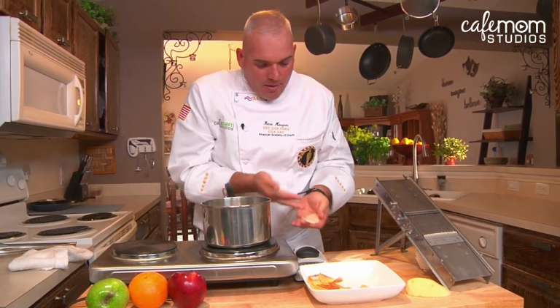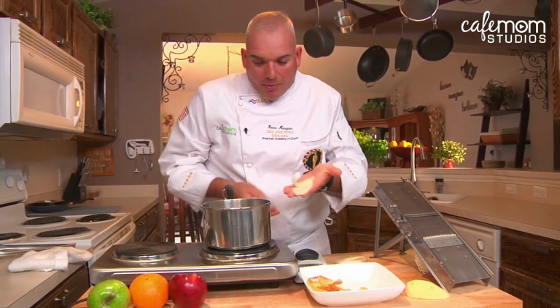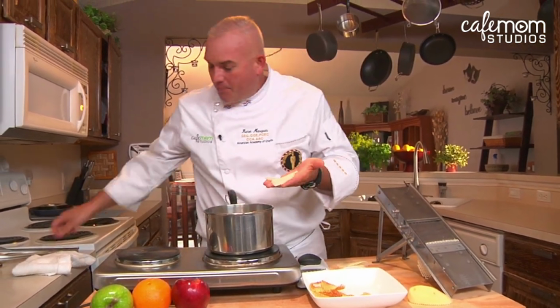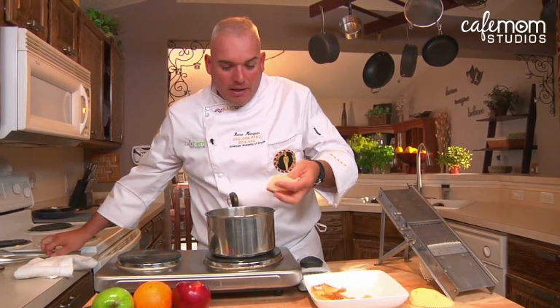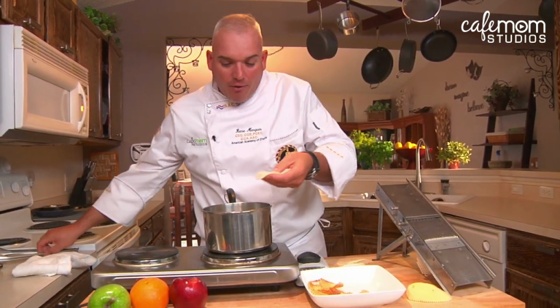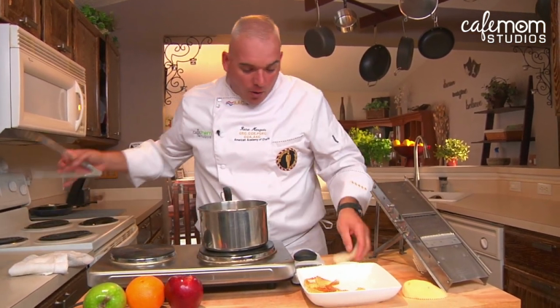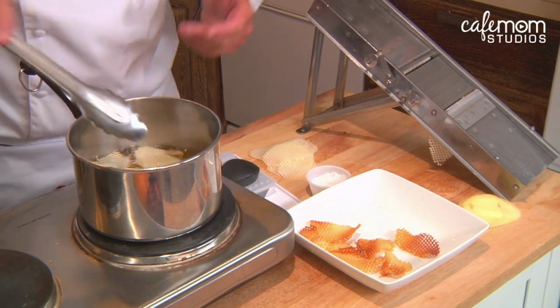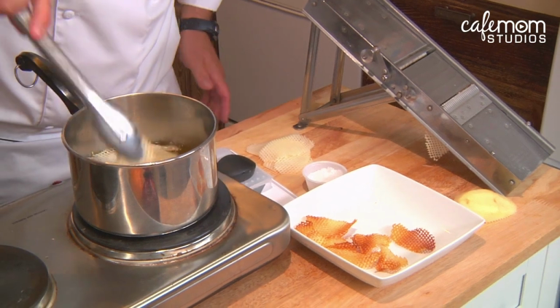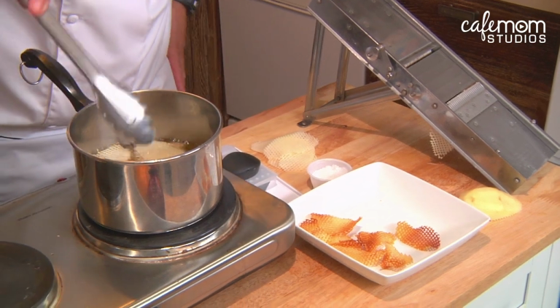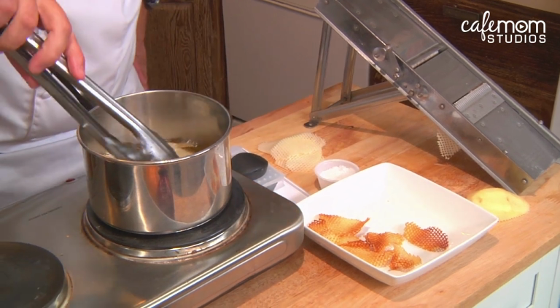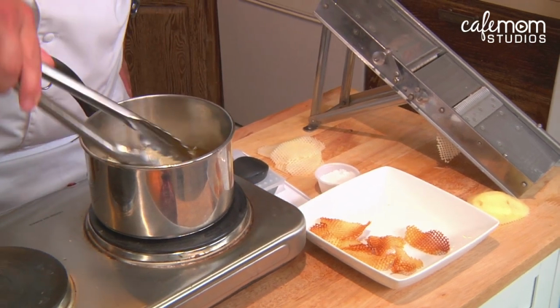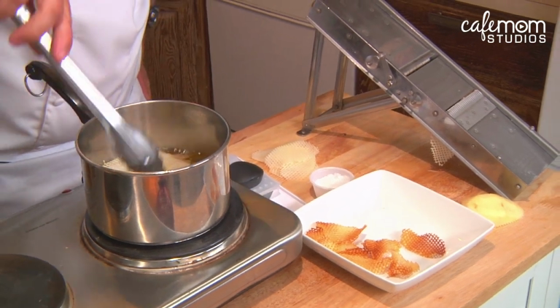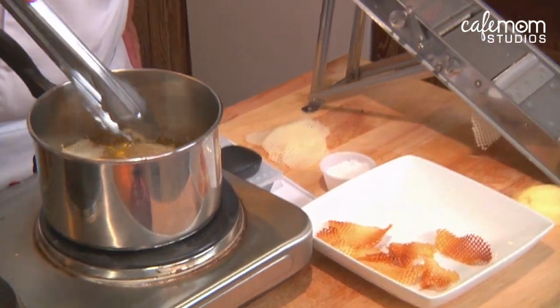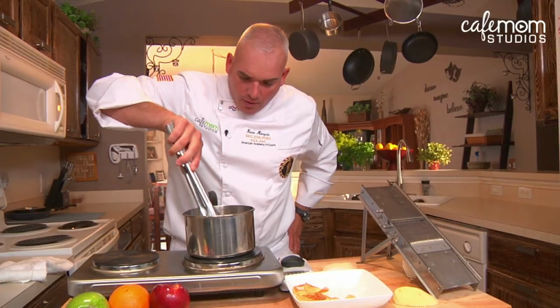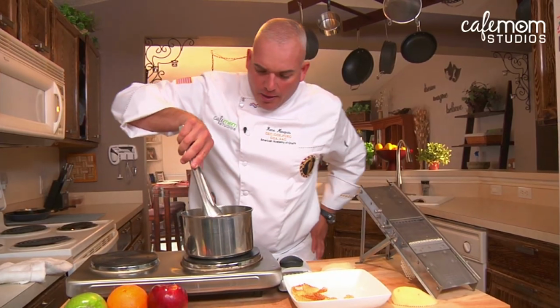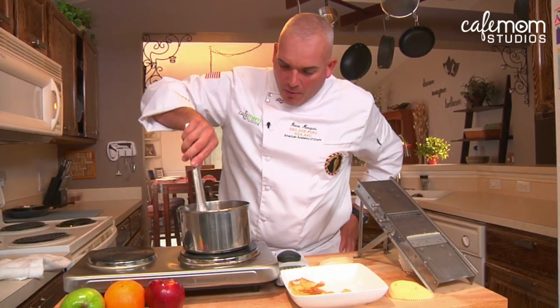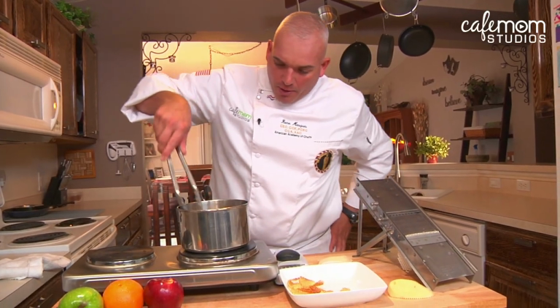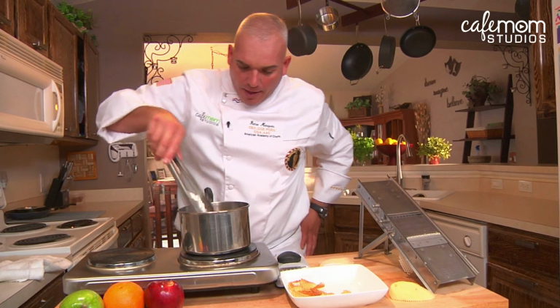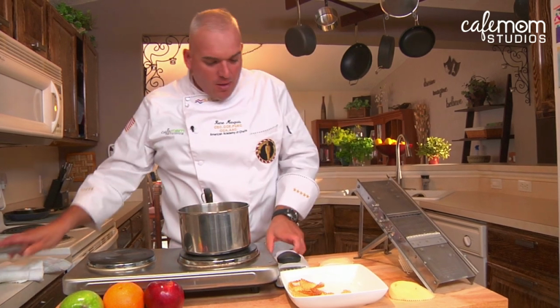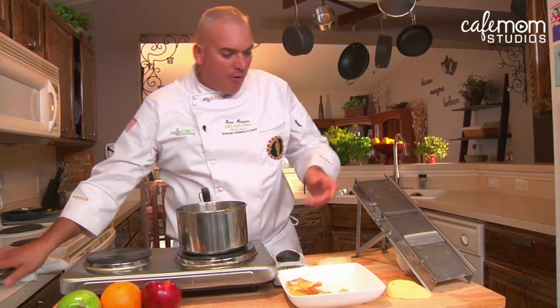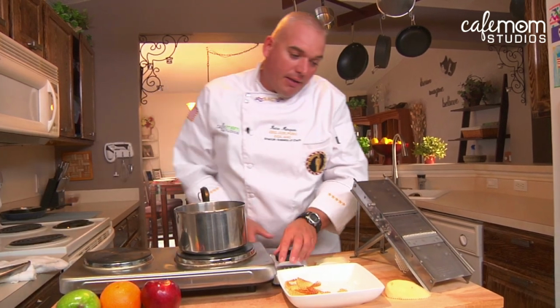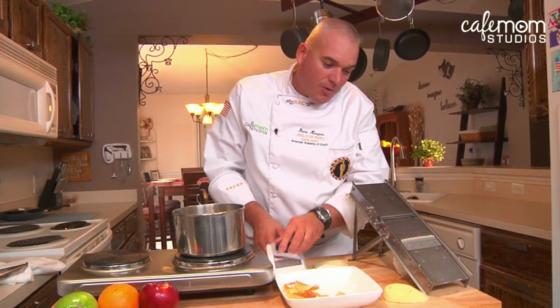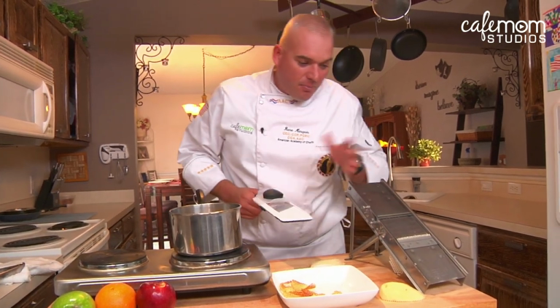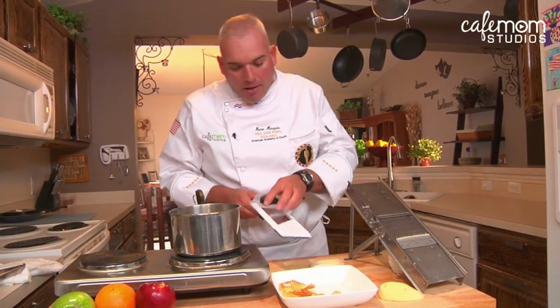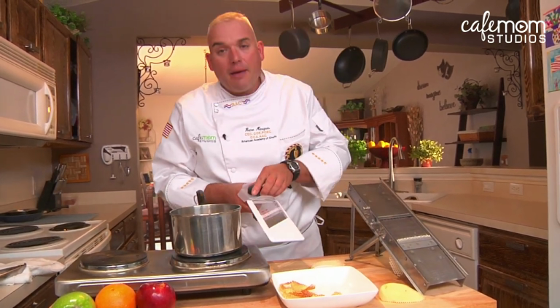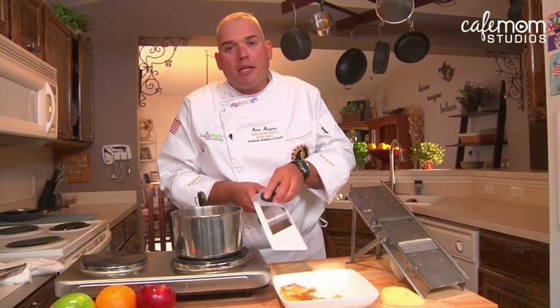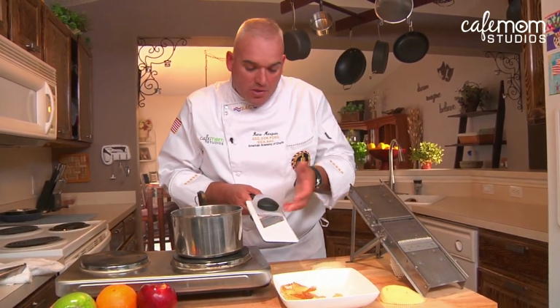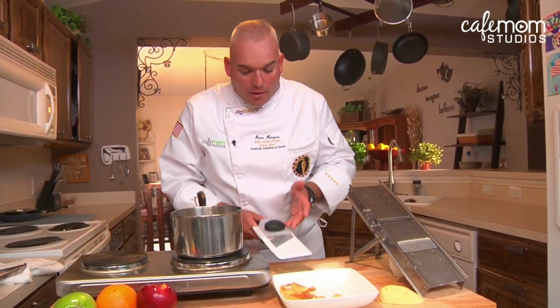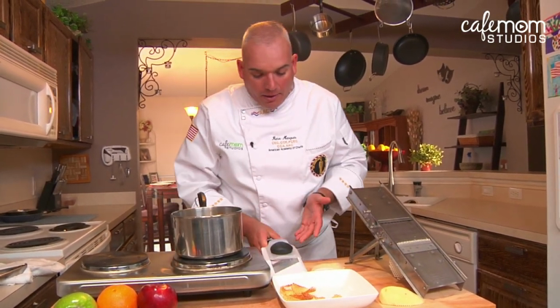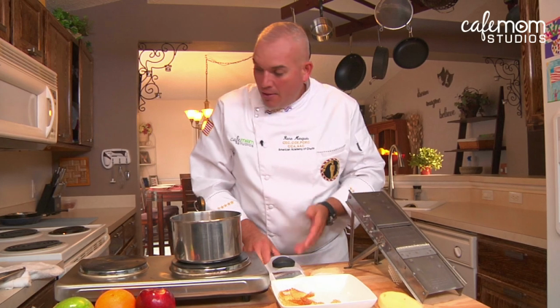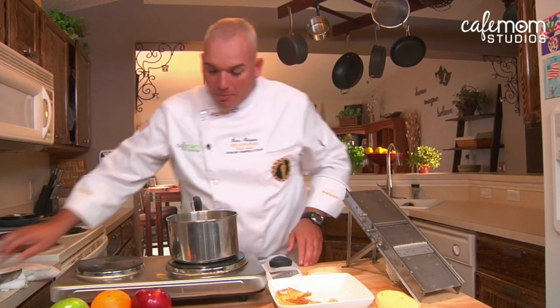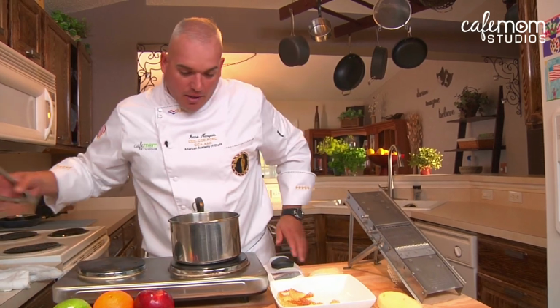Then you place them in some frying oil. This is just basic salad oil at 325 degrees, and we're going to turn them over so they're golden brown. Not everybody can use a professional mandolin like that, but kitchen stores sell other mandolins that you can purchase there.